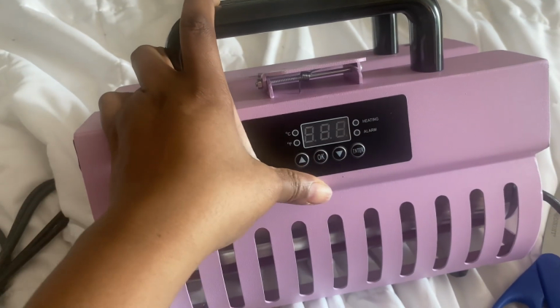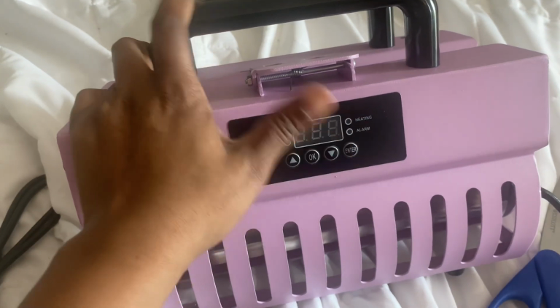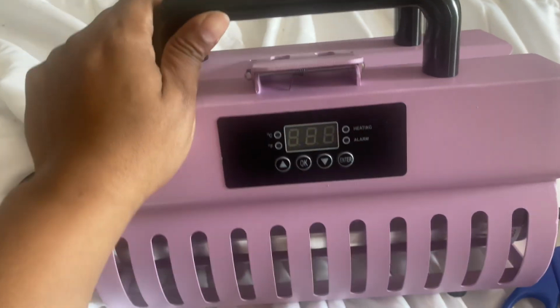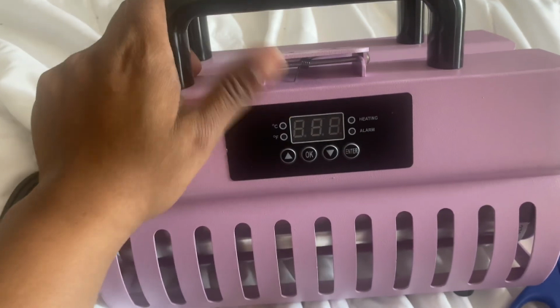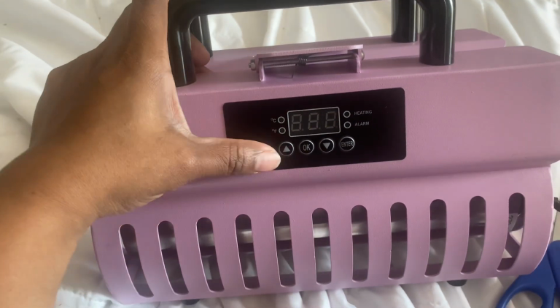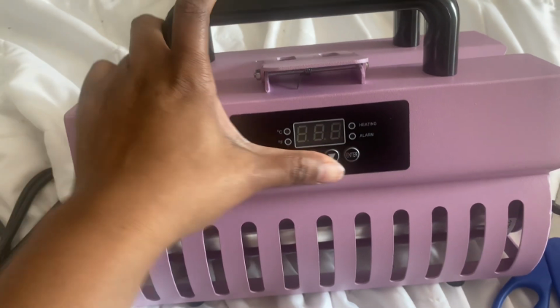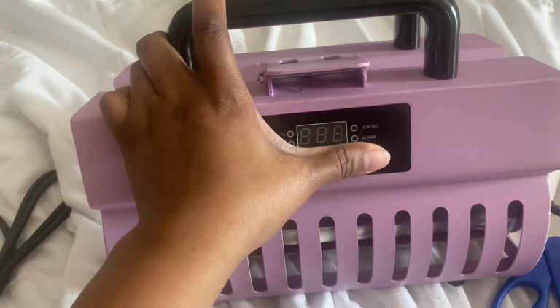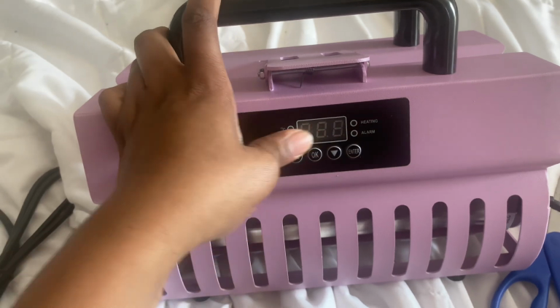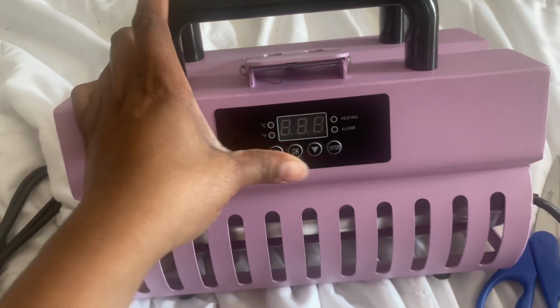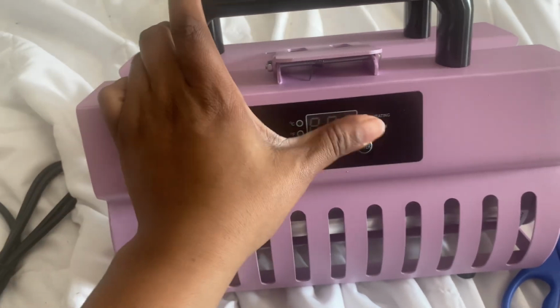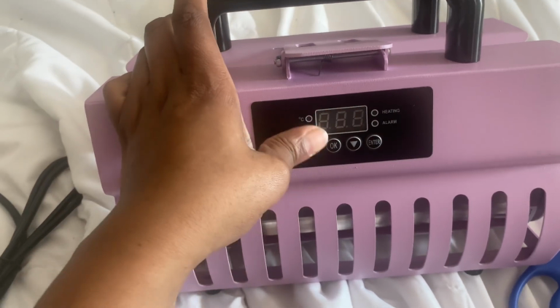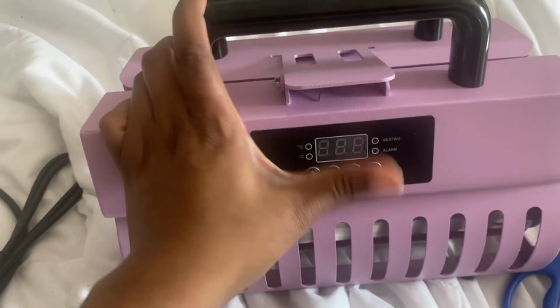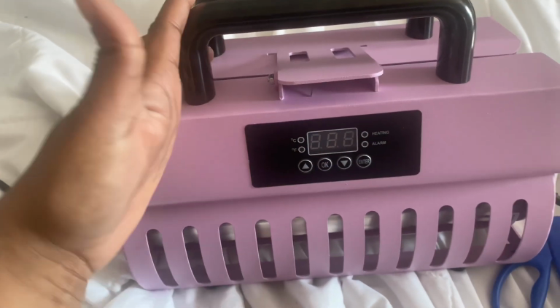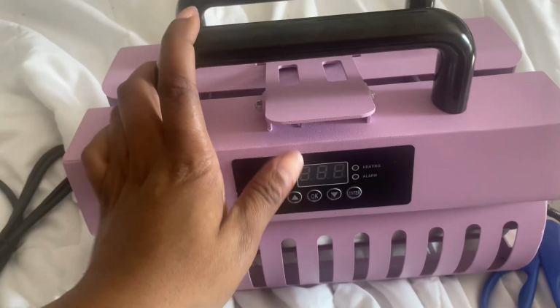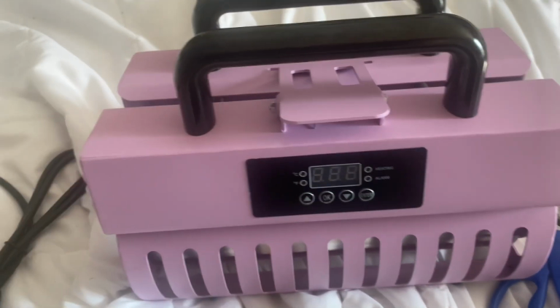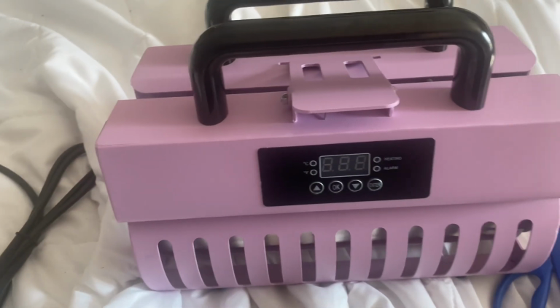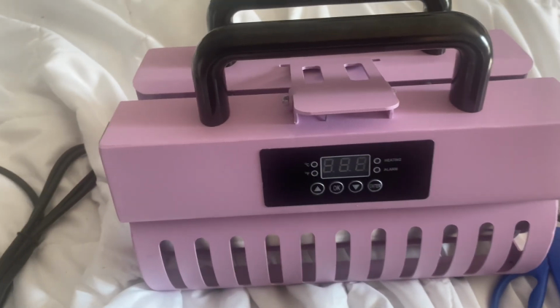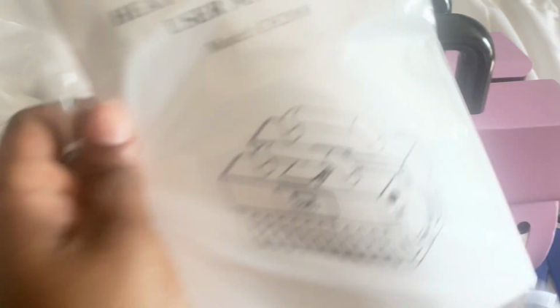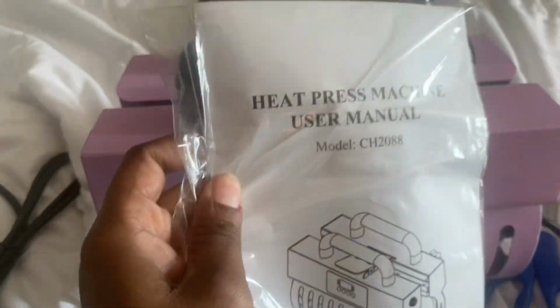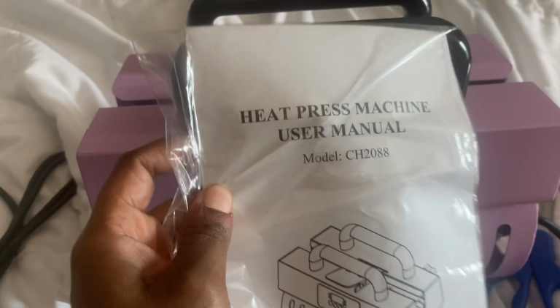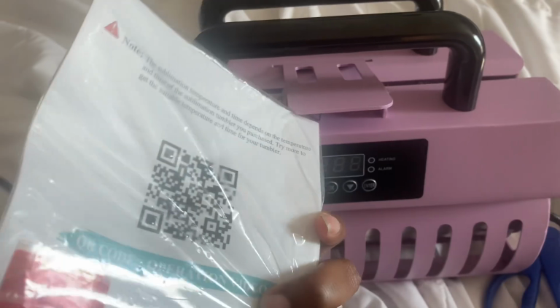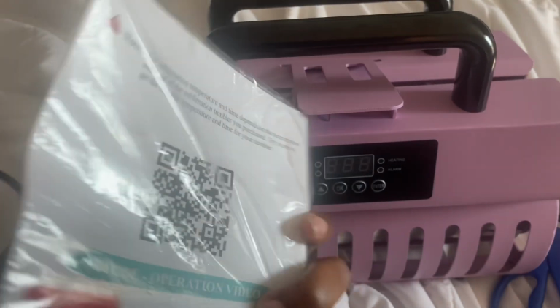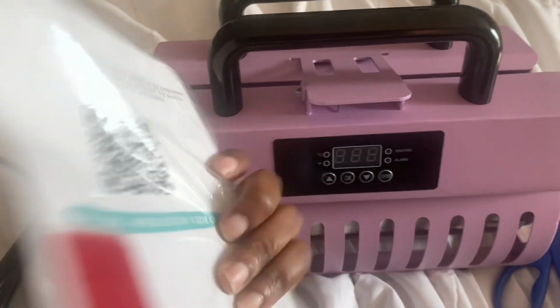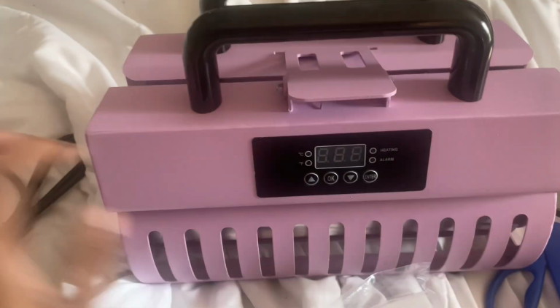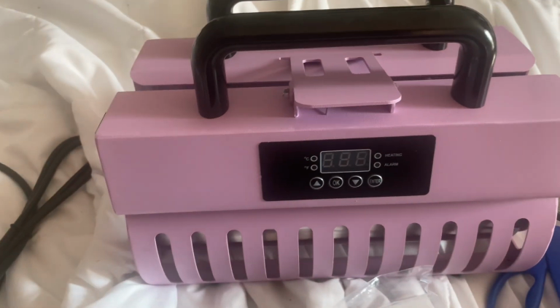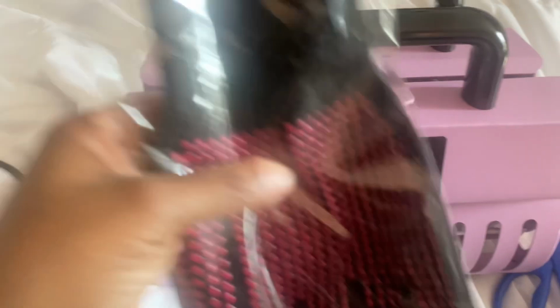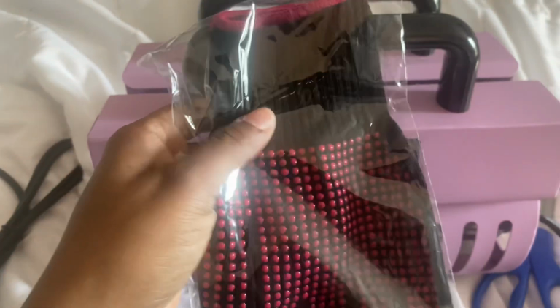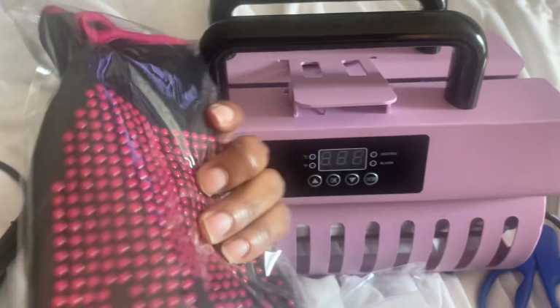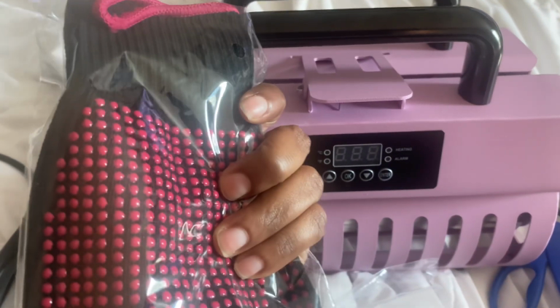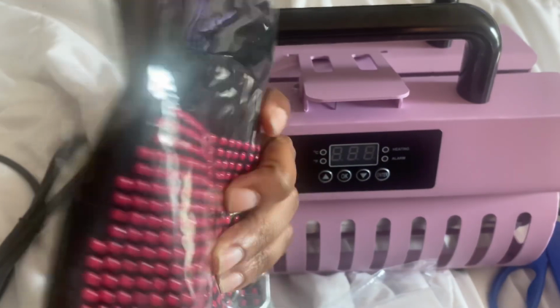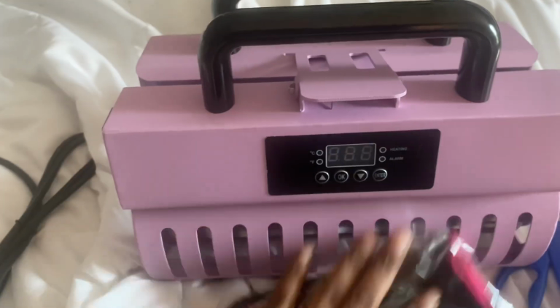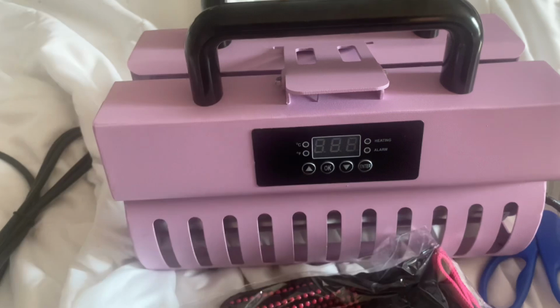This is what the settings look like. I want to play around with it and learn it — normally I'd try to figure it out on camera, but I'd like to learn it a bit before filming. It came with instructions, which I will be reading.